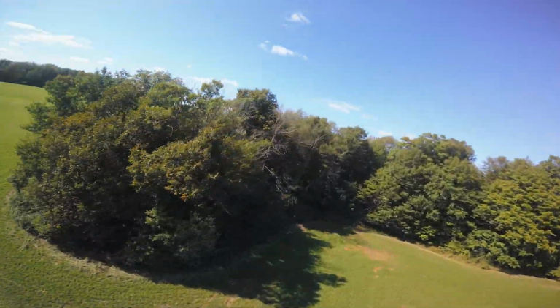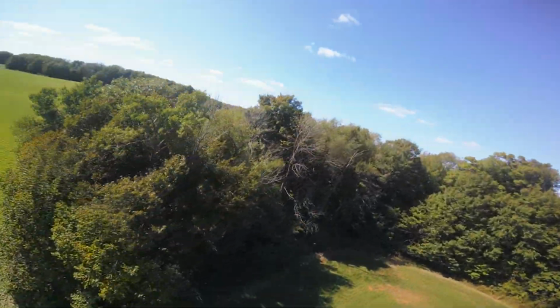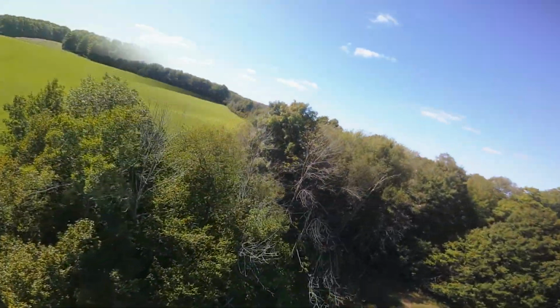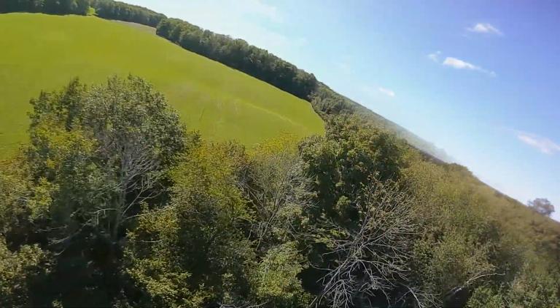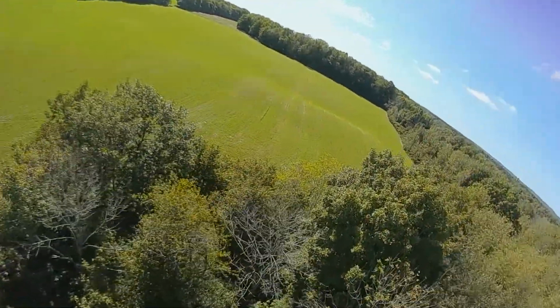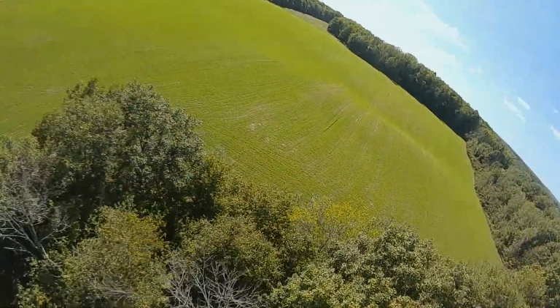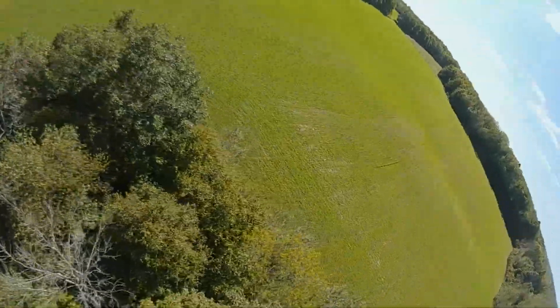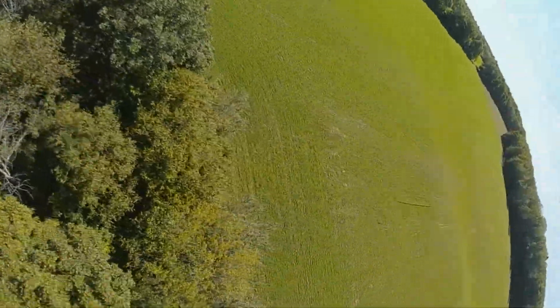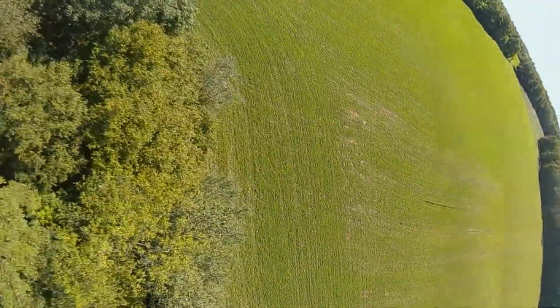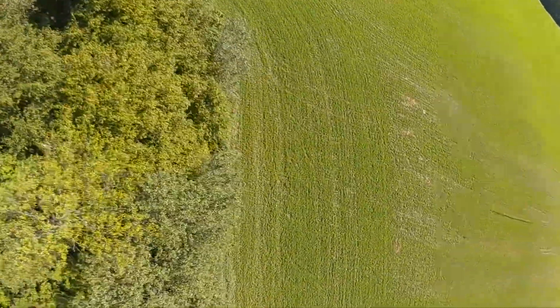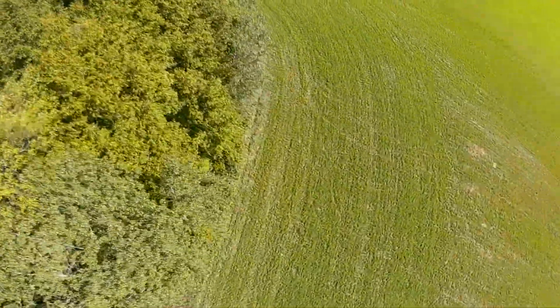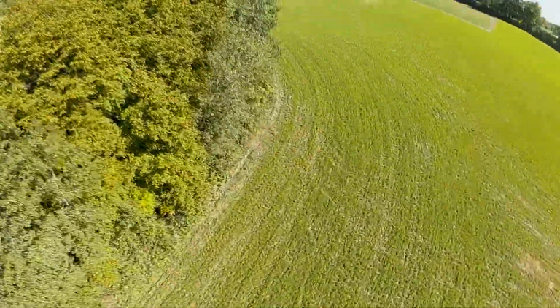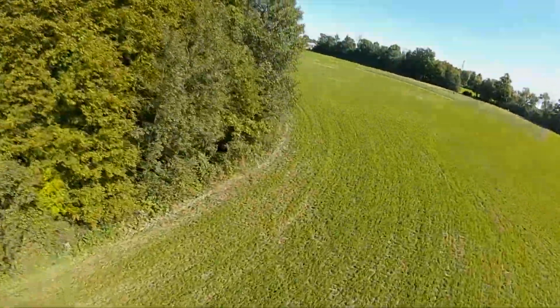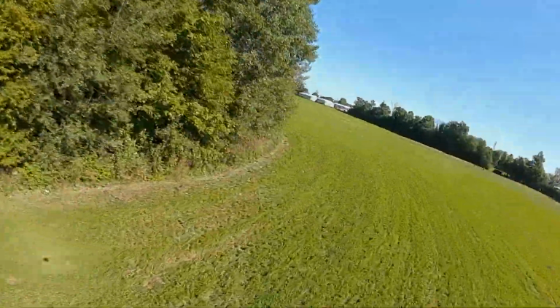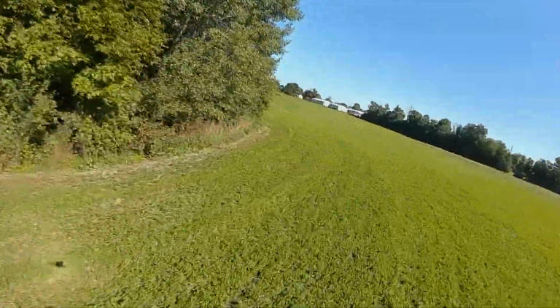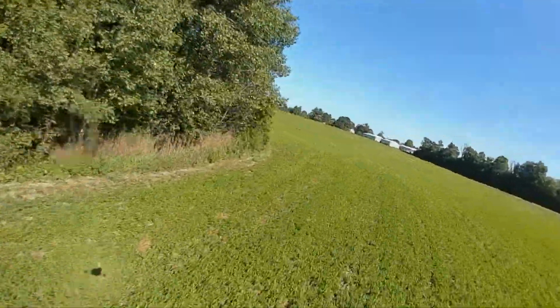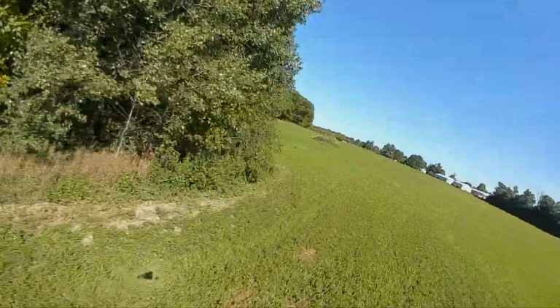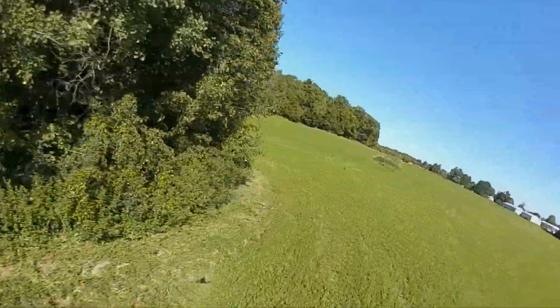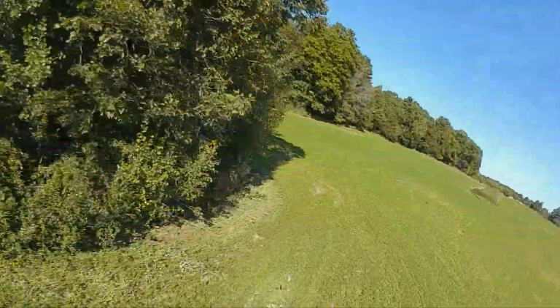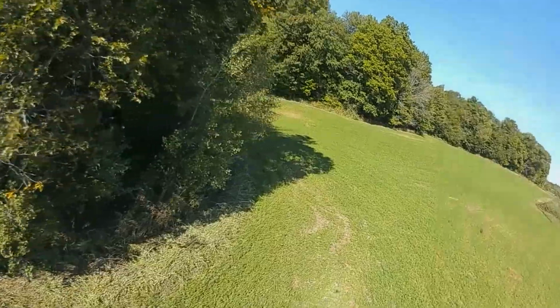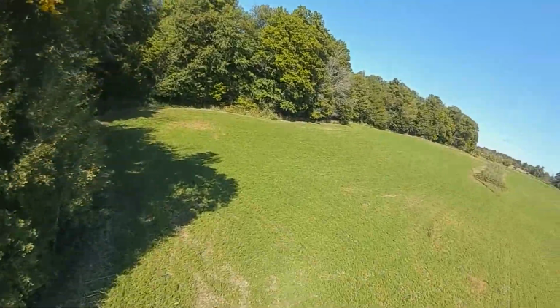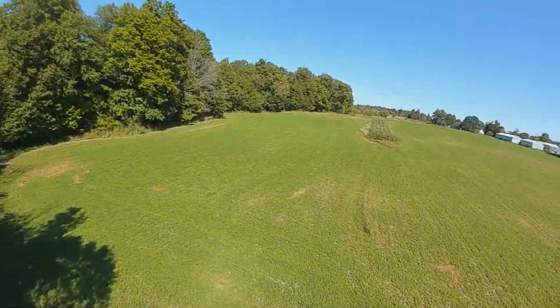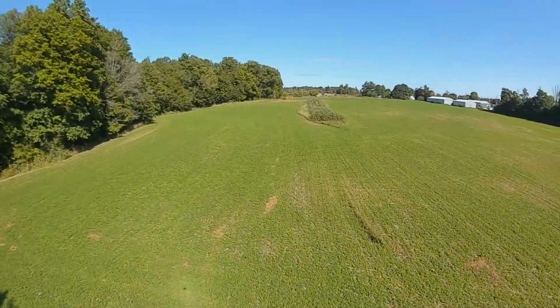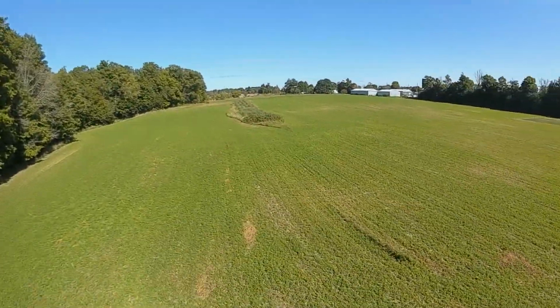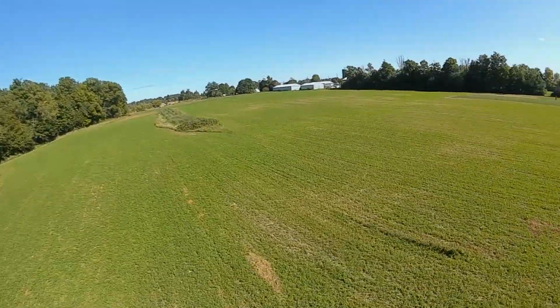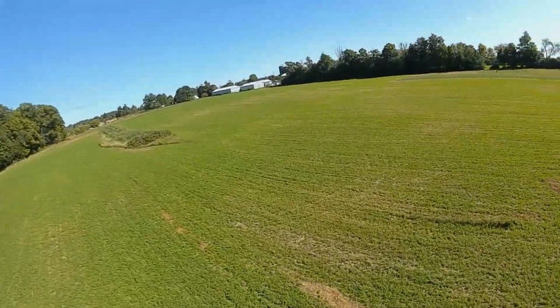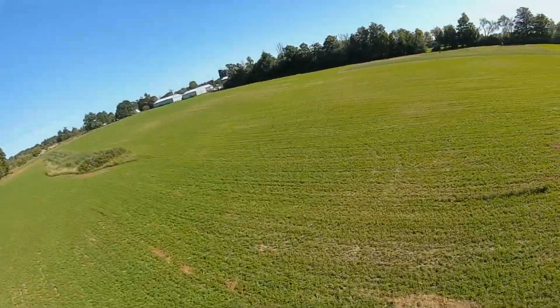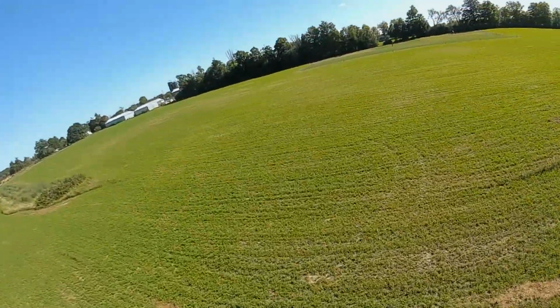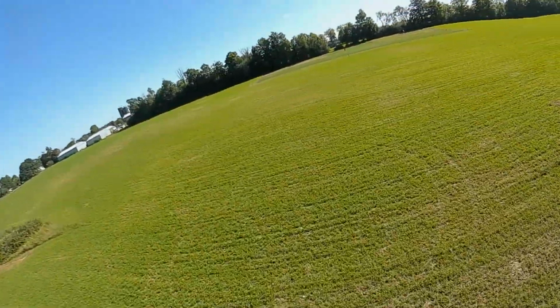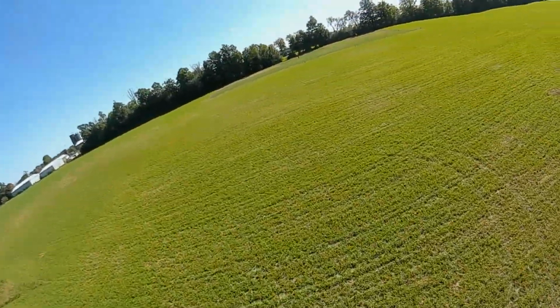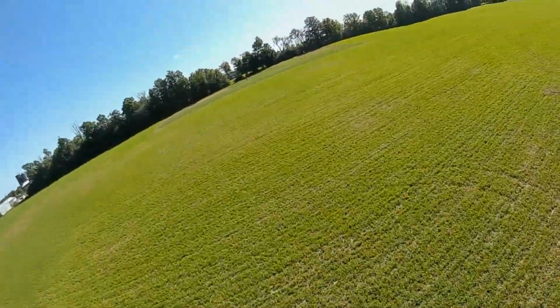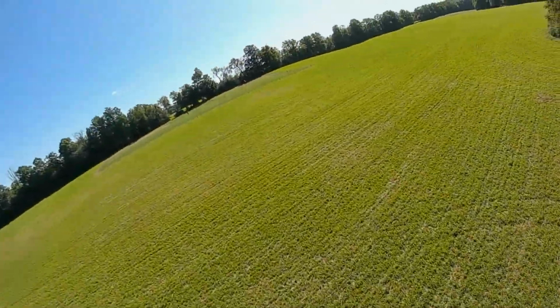Another great example showing you the difference in perspective and field of view between the two cameras.